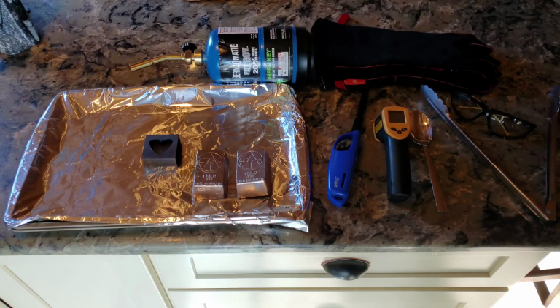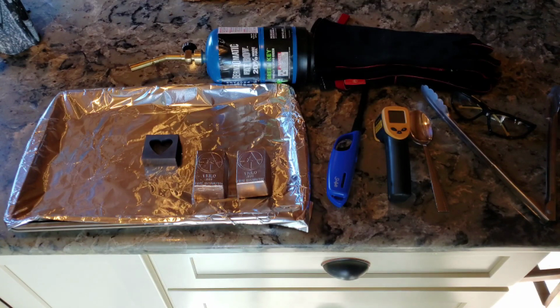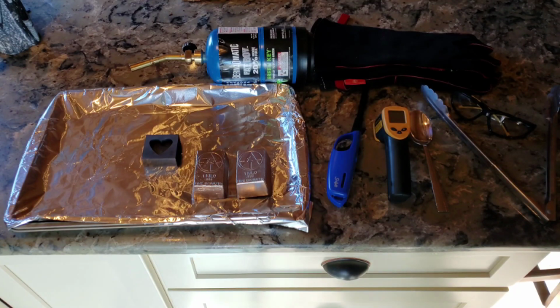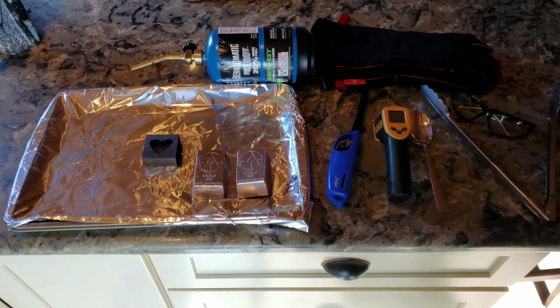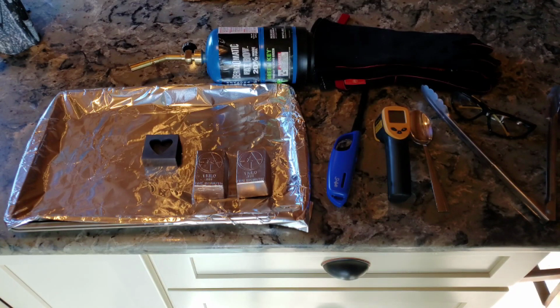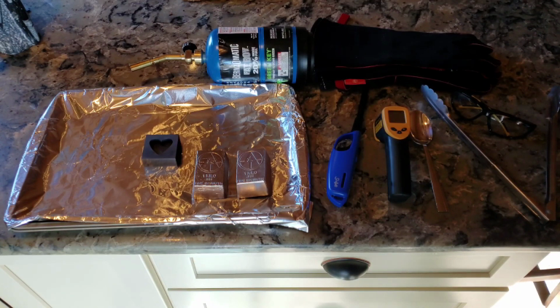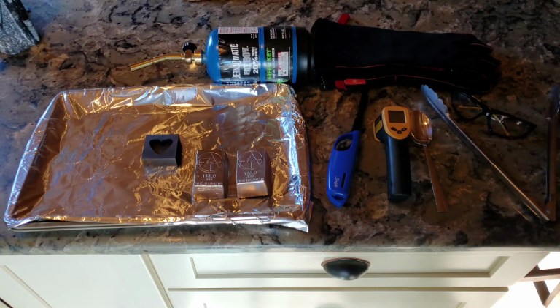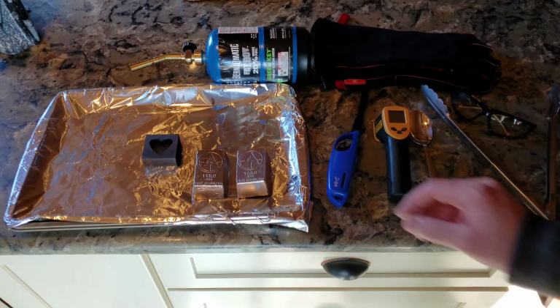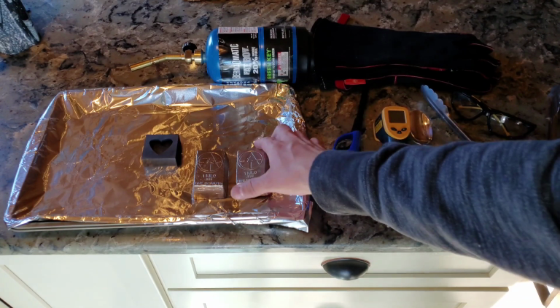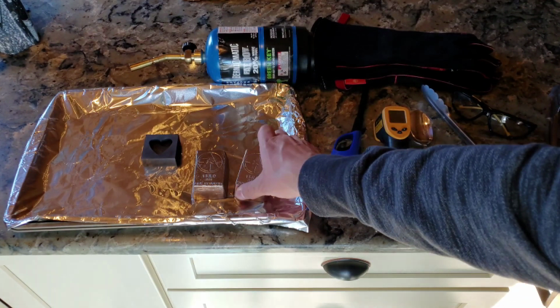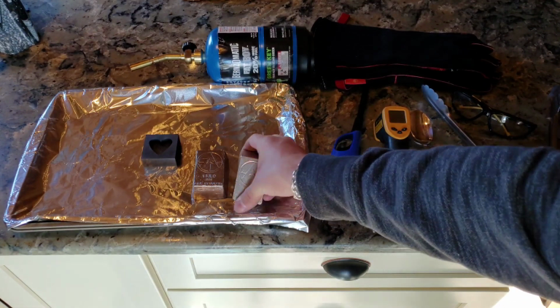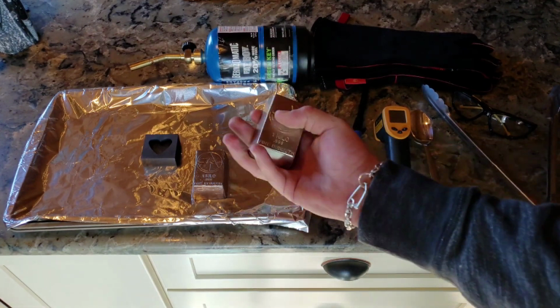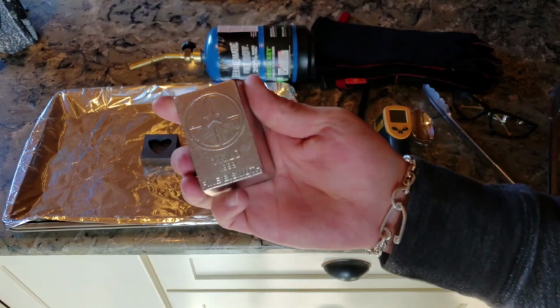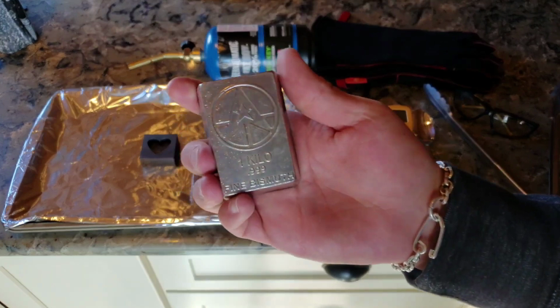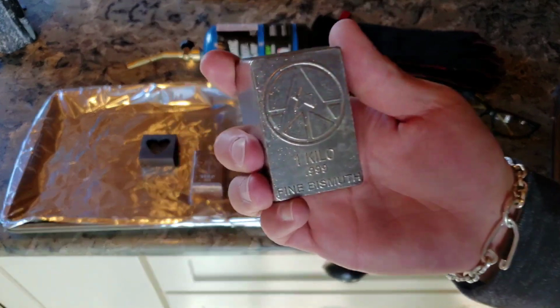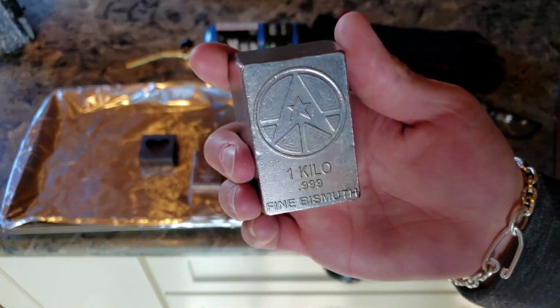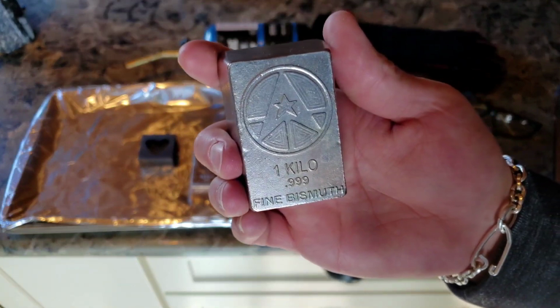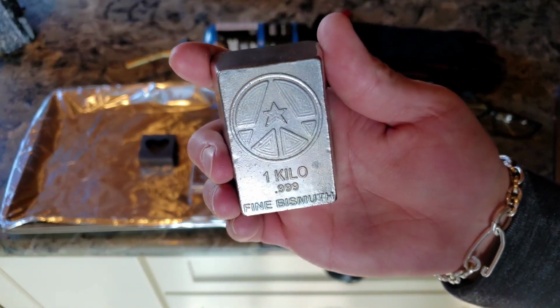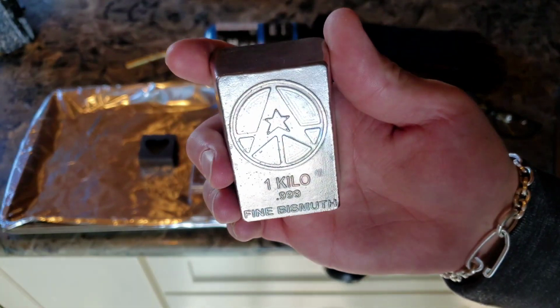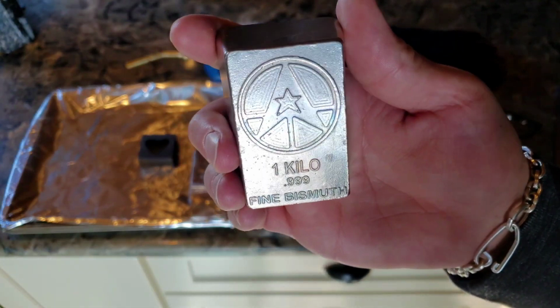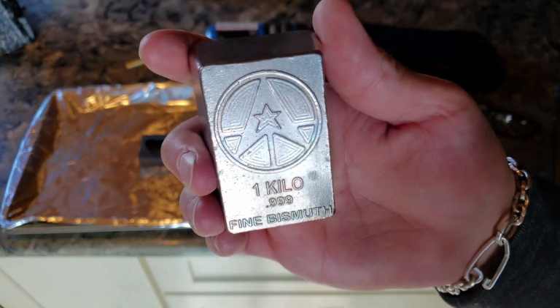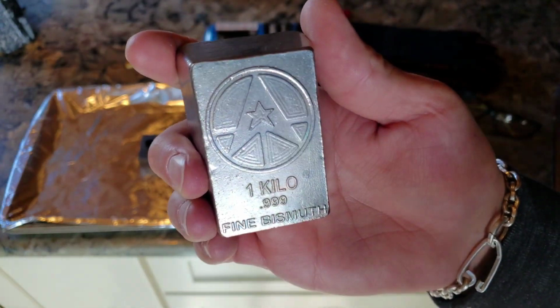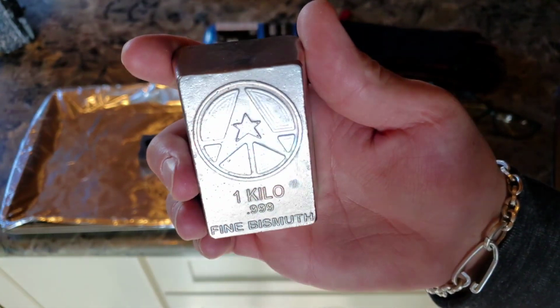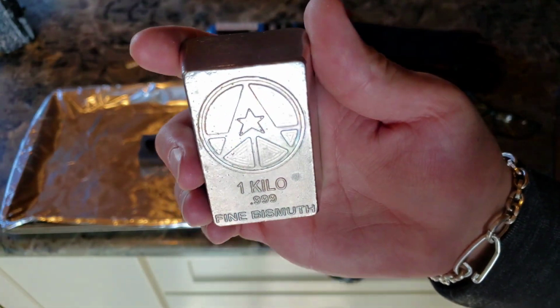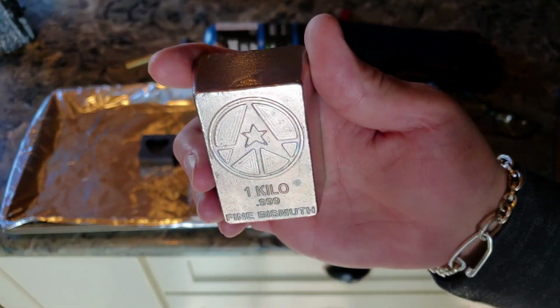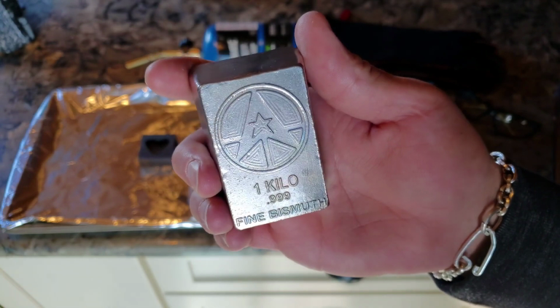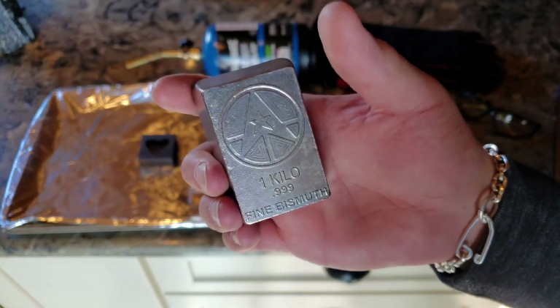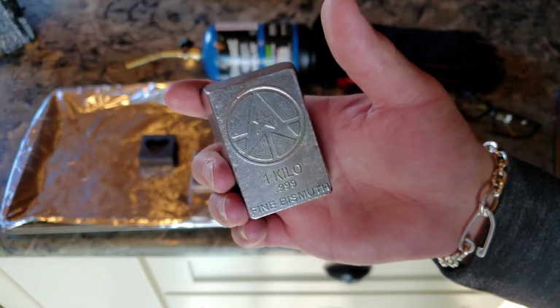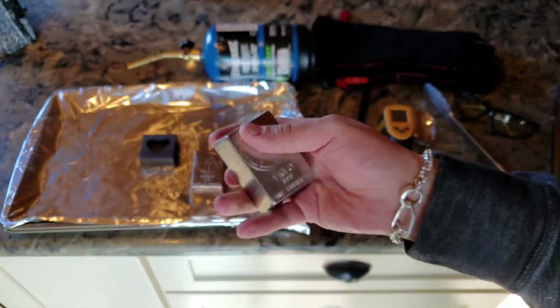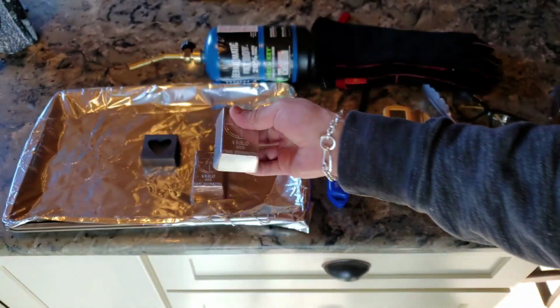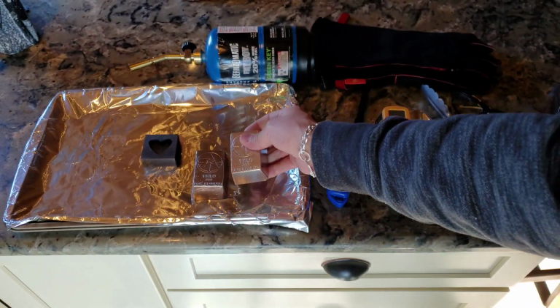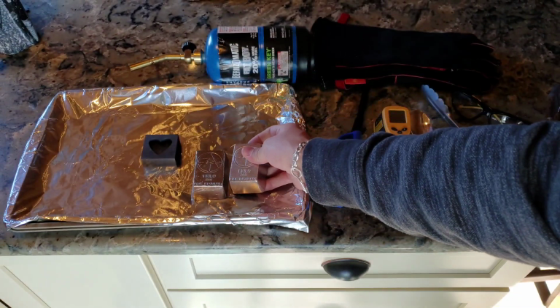Welcome everybody. Today we're going to have some fun with some bismuth — these are my kilo bars of bismuth. You can almost see a little color on there but not much. We're going to melt this down and make some crystals.